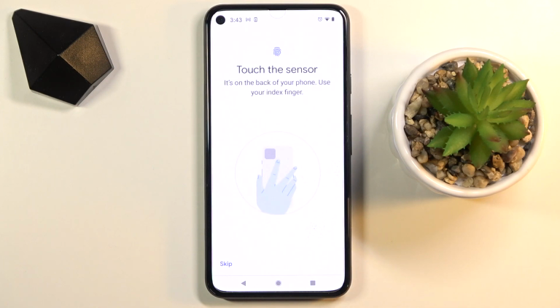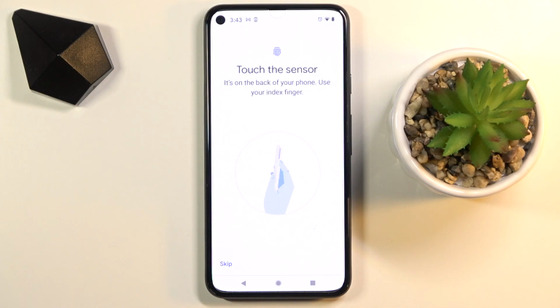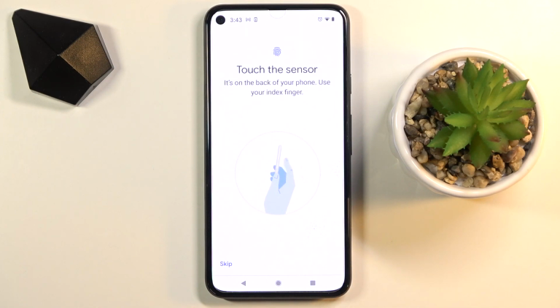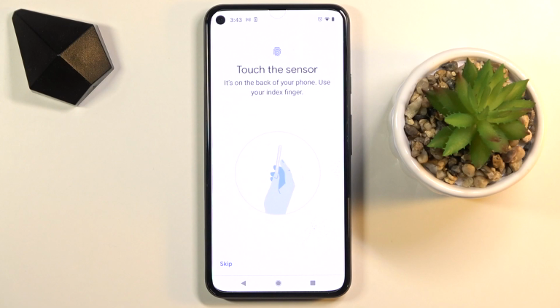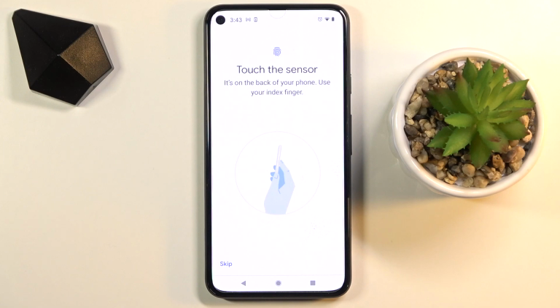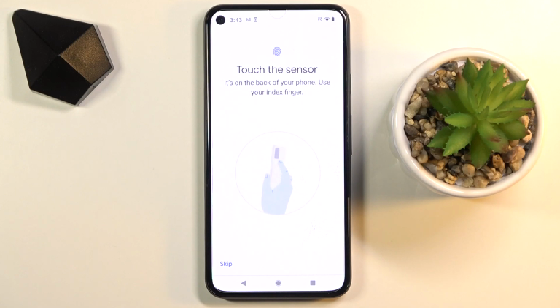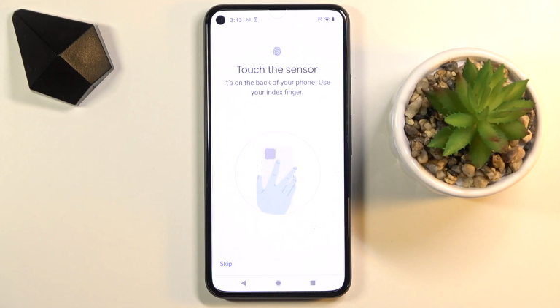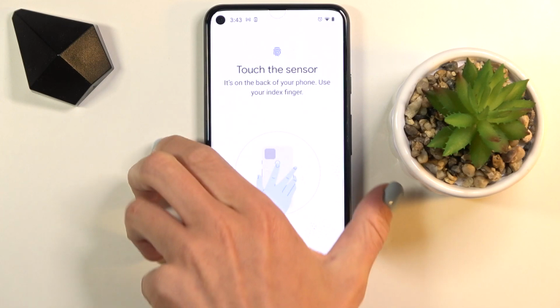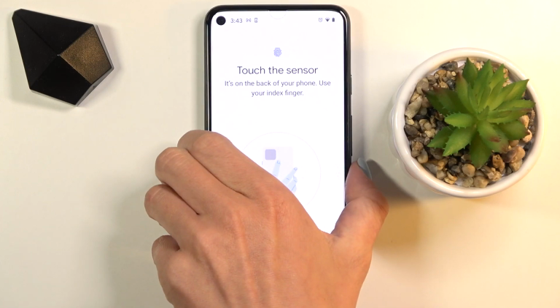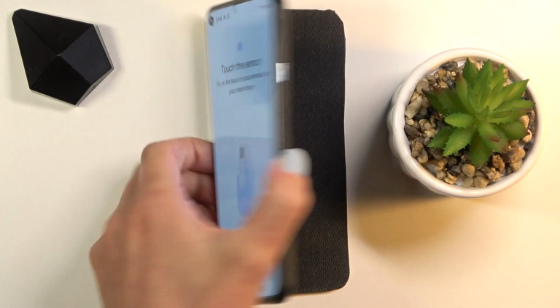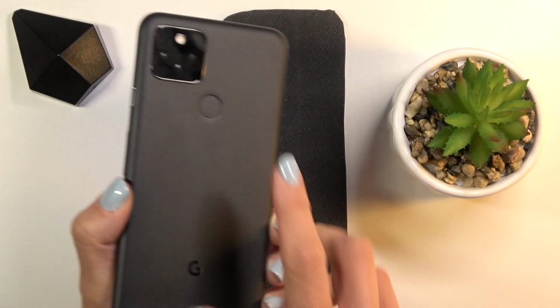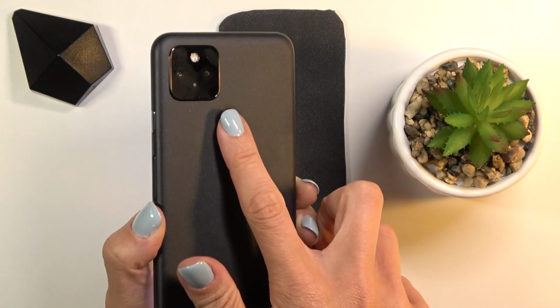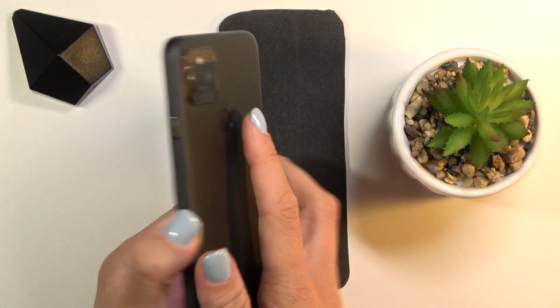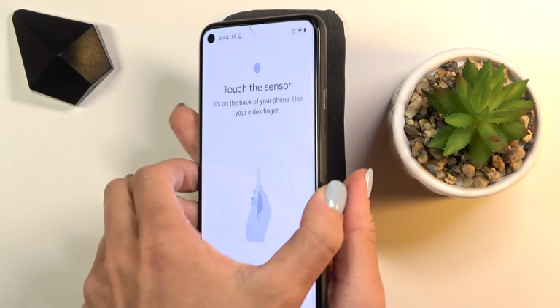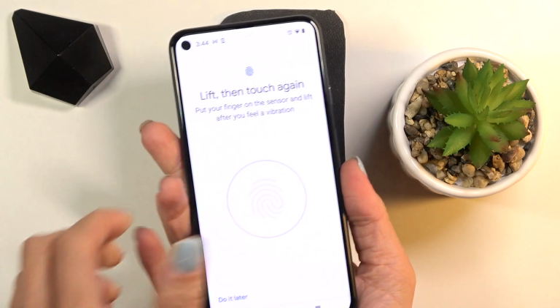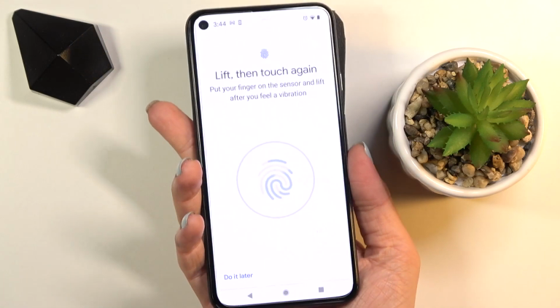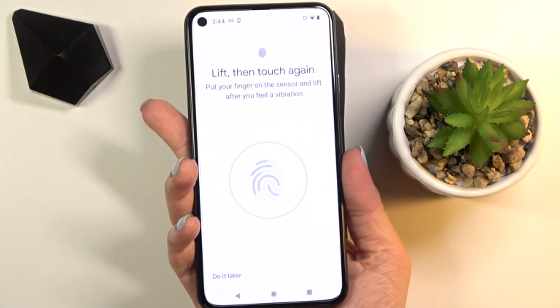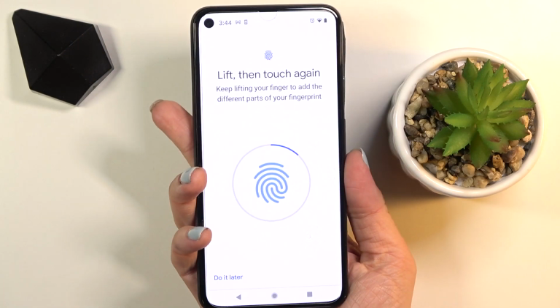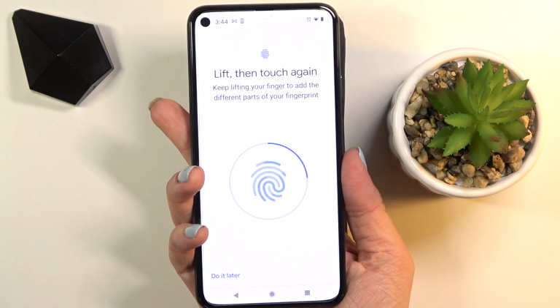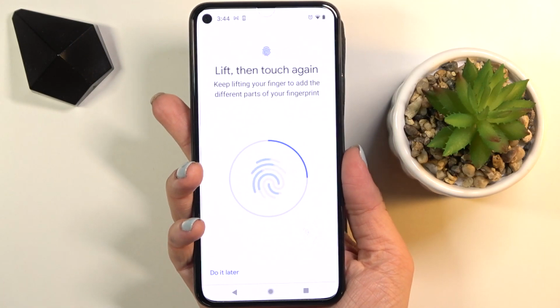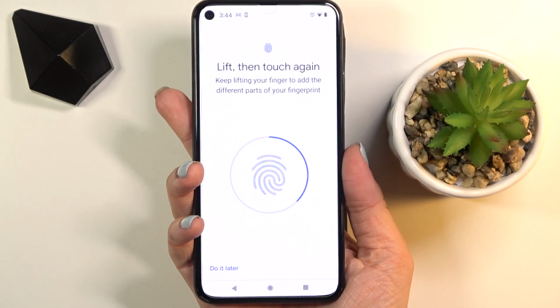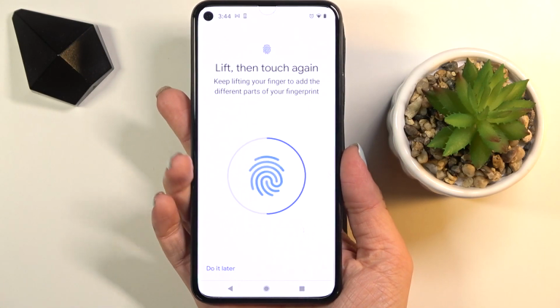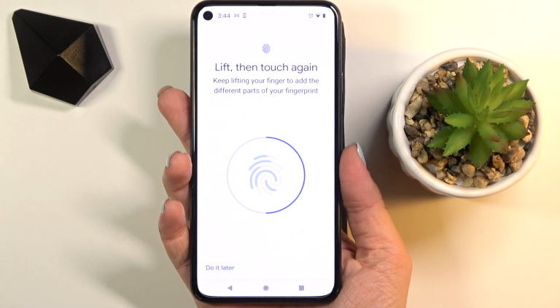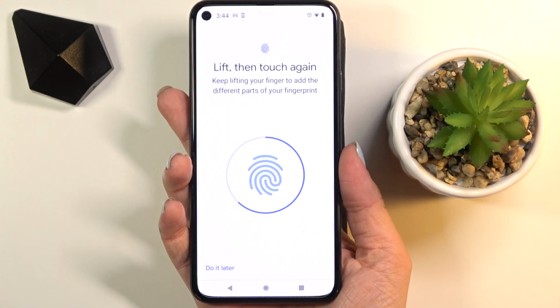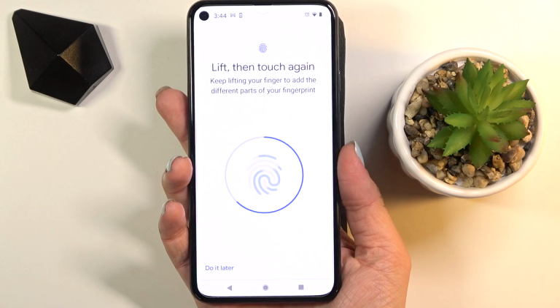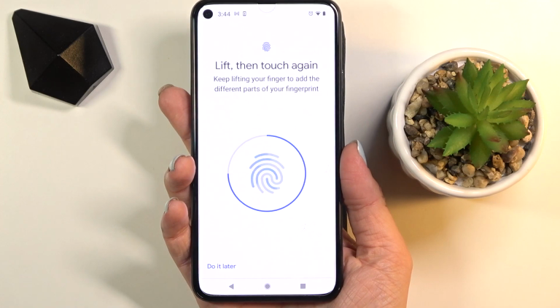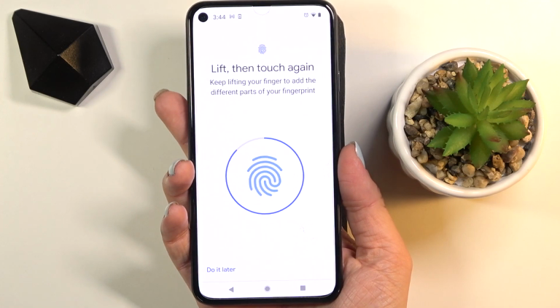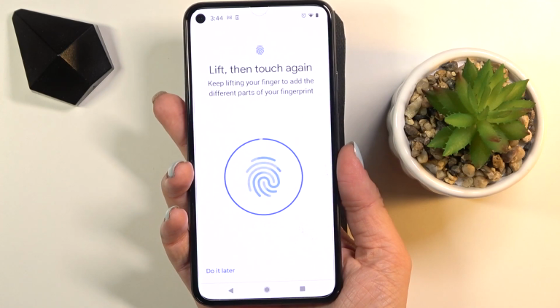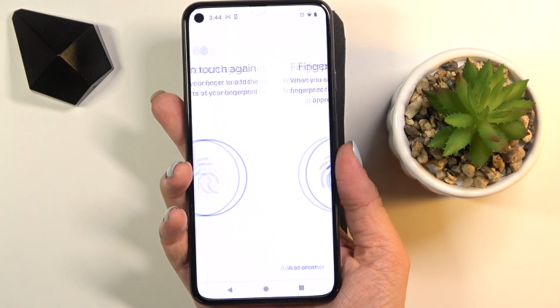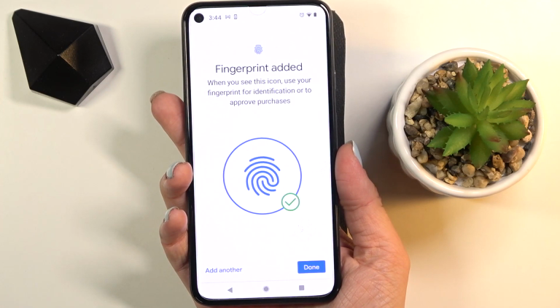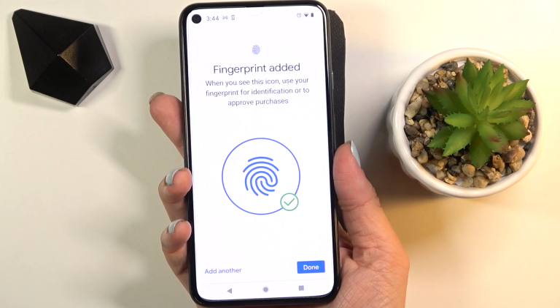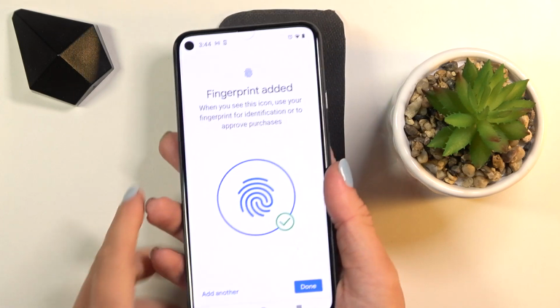As you can see, the sensor is on the back cover, so you need to turn your device around and just keep tapping on the sensor. You can see whether it's being added or not, so just keep tapping until it's fully added.